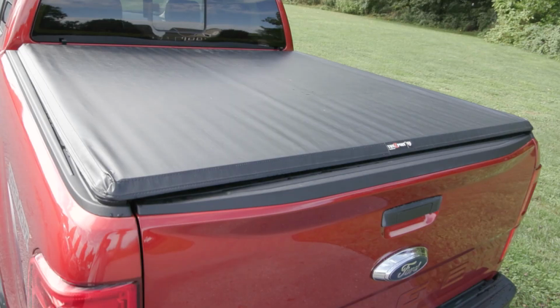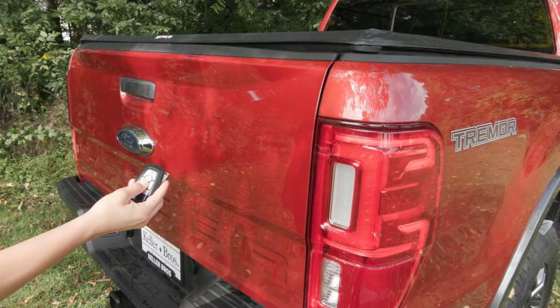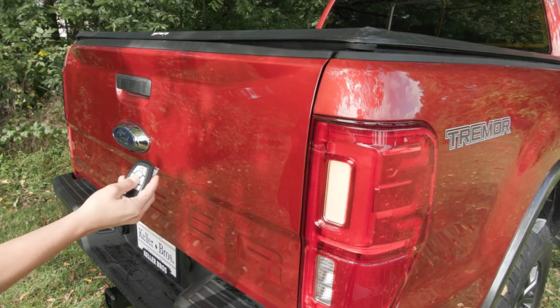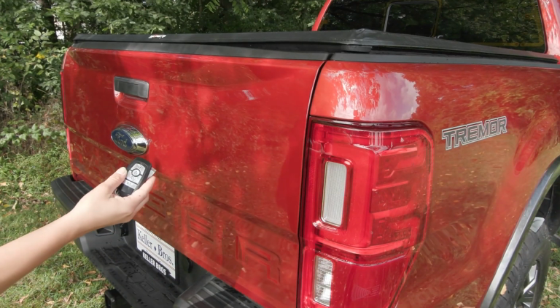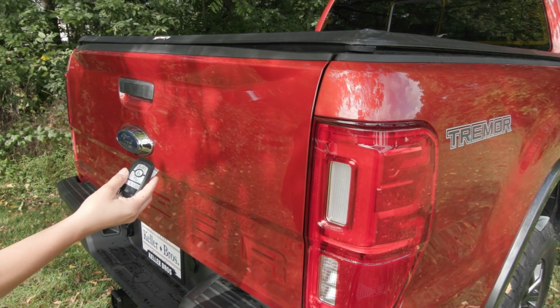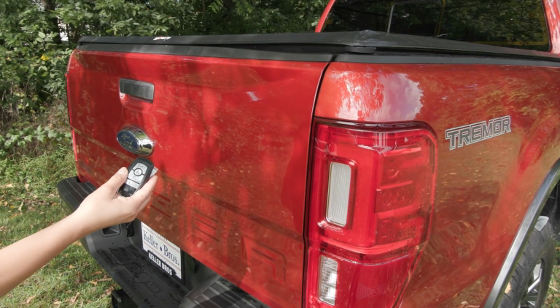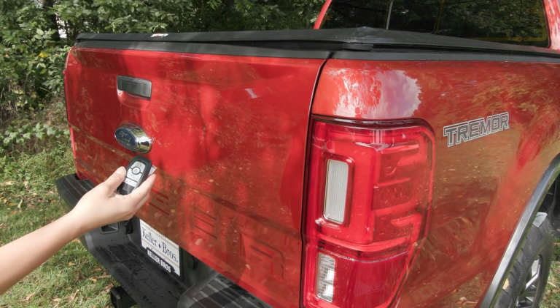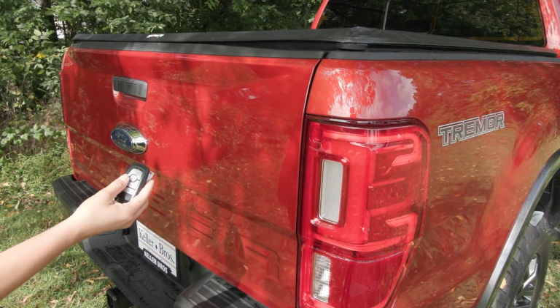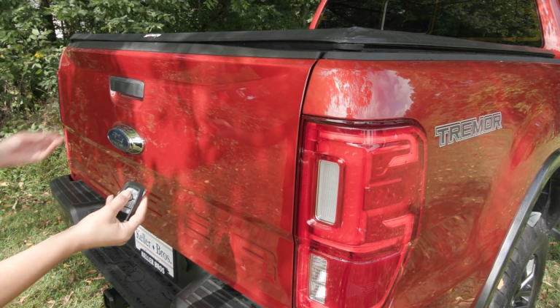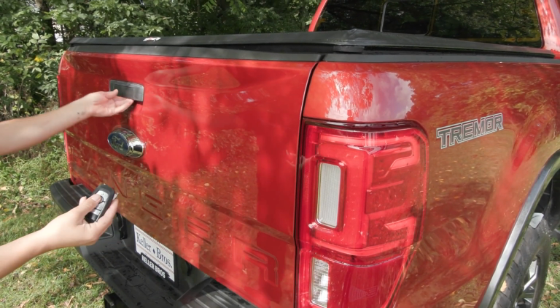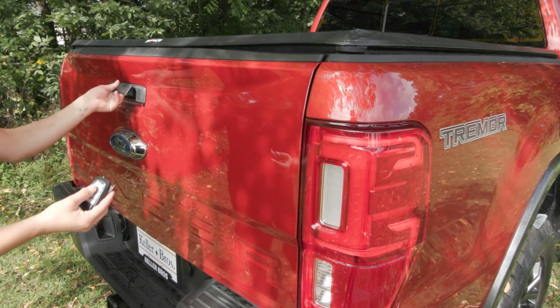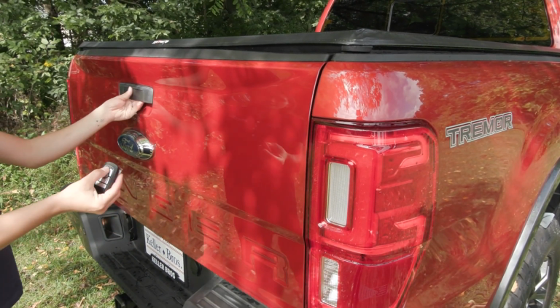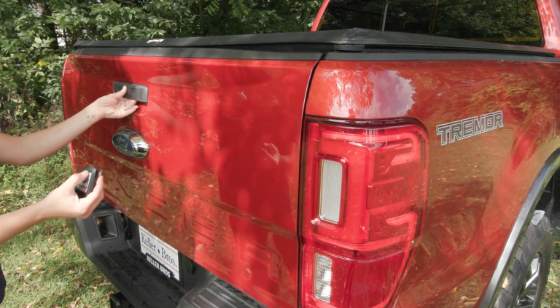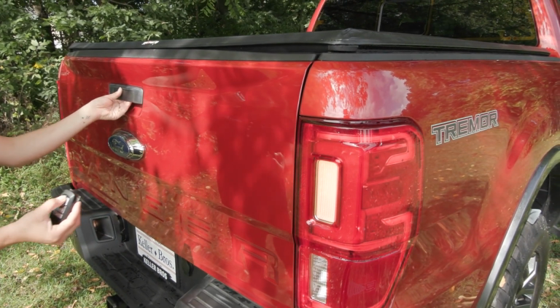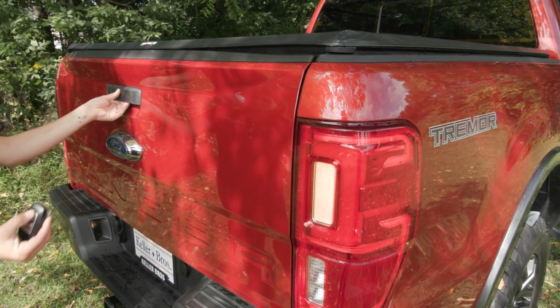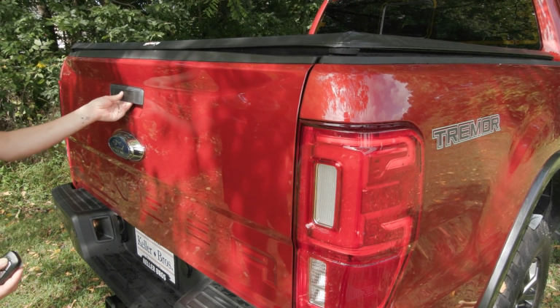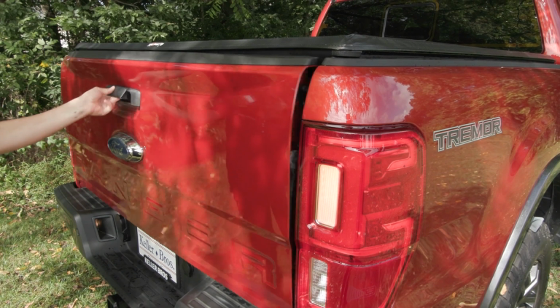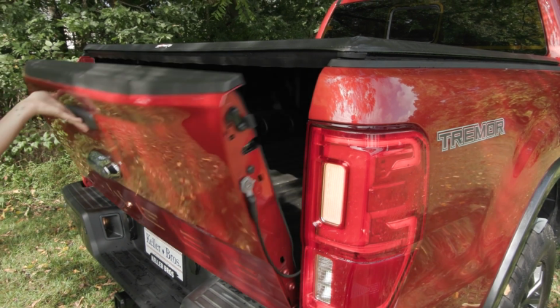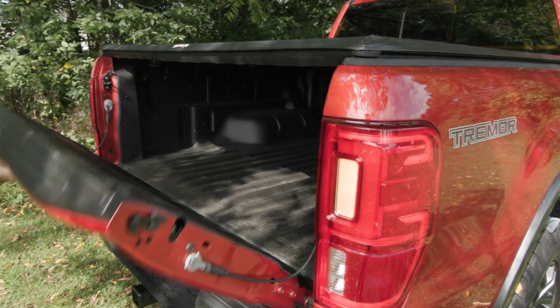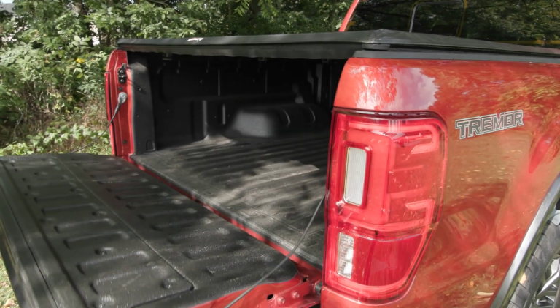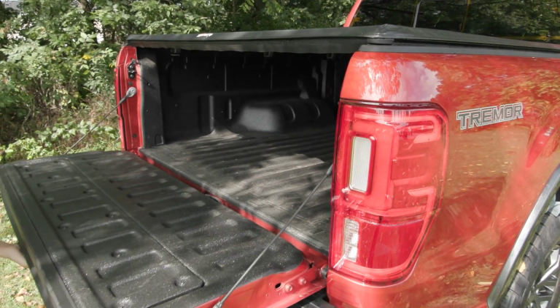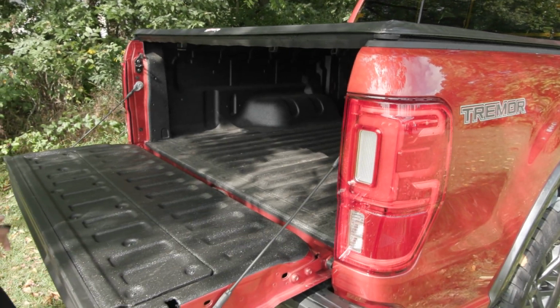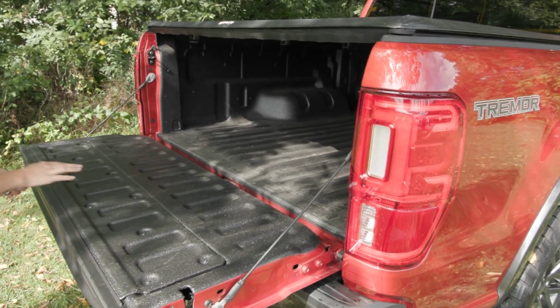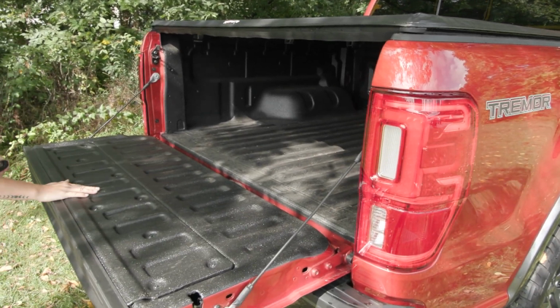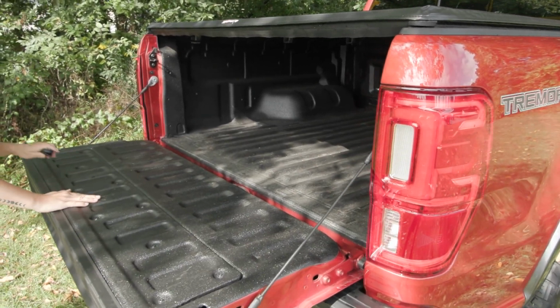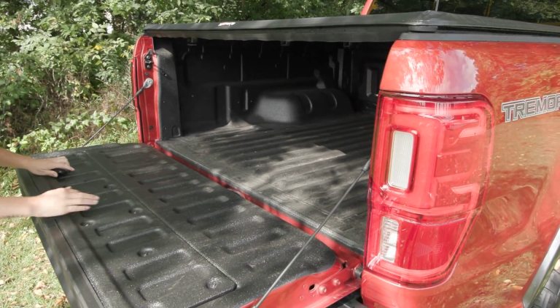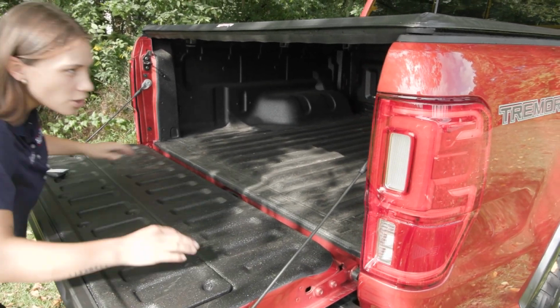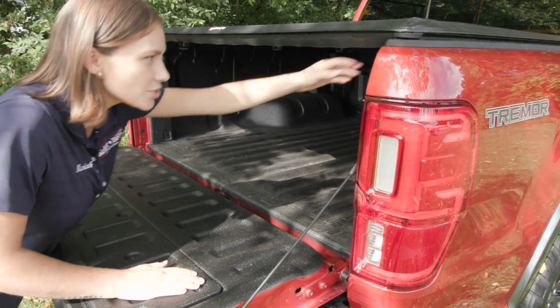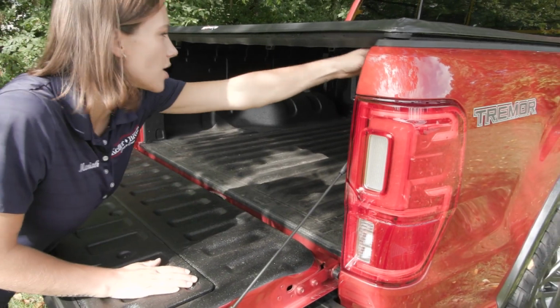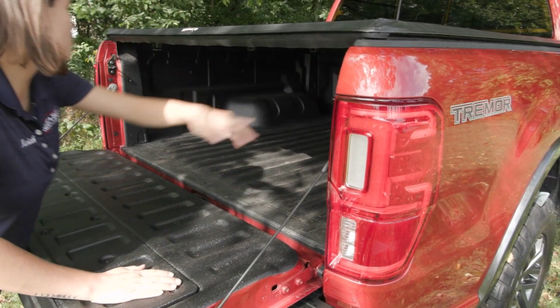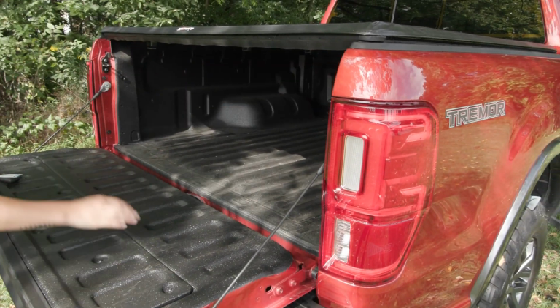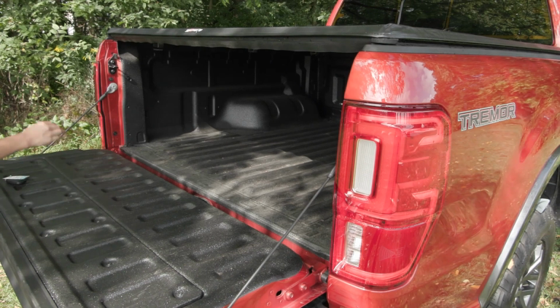This Ranger is equipped with a remote start system. You also have the locking tailgate, and in the bed of the truck you have the spray-in bed liner along with a tonneau cover.